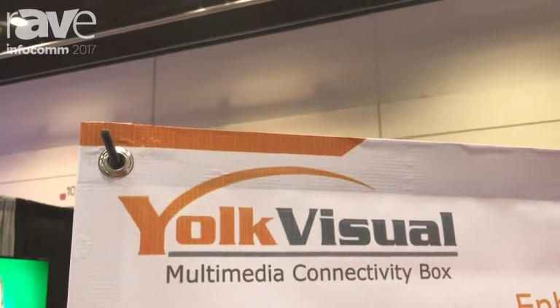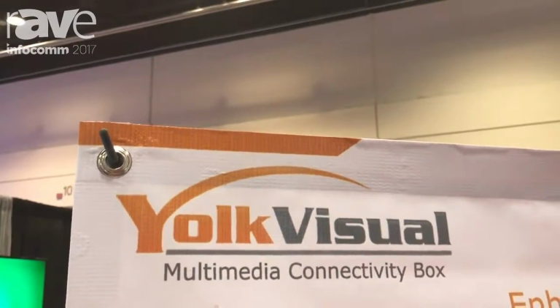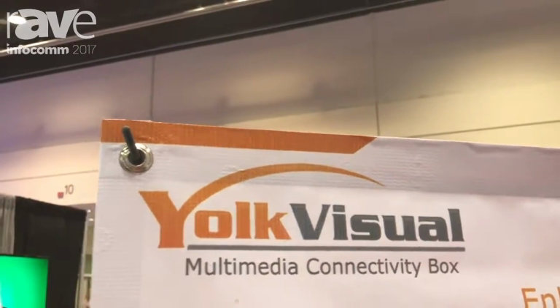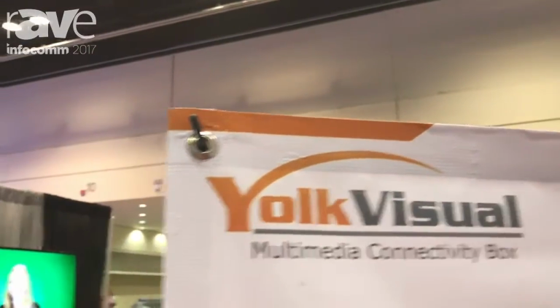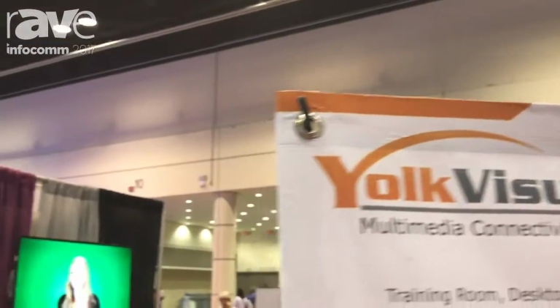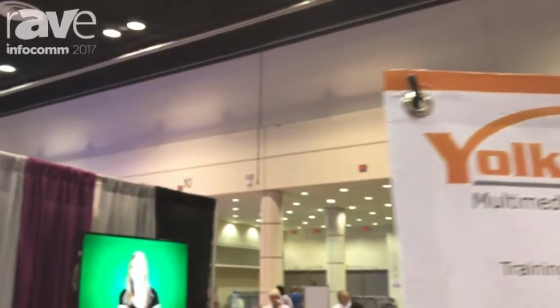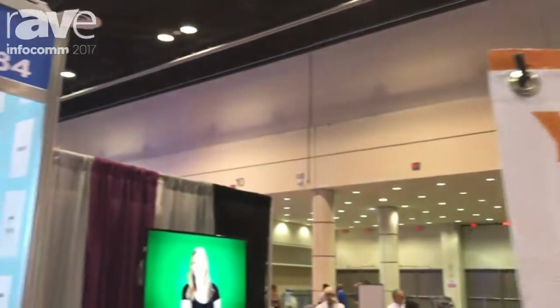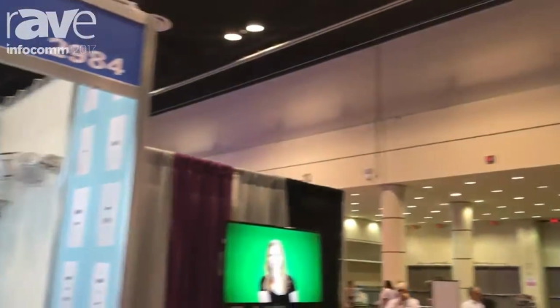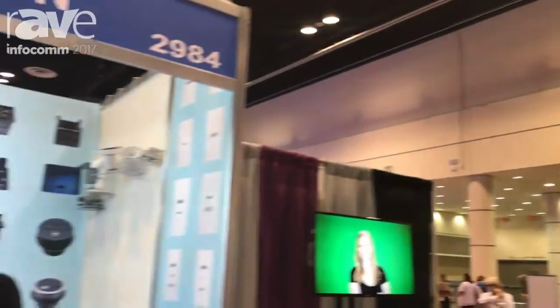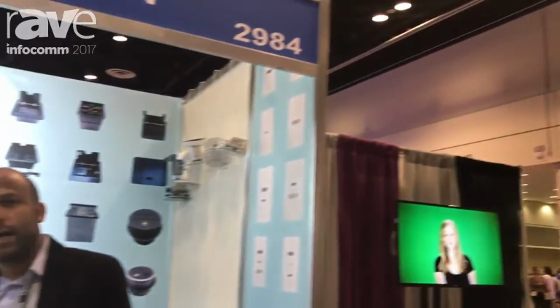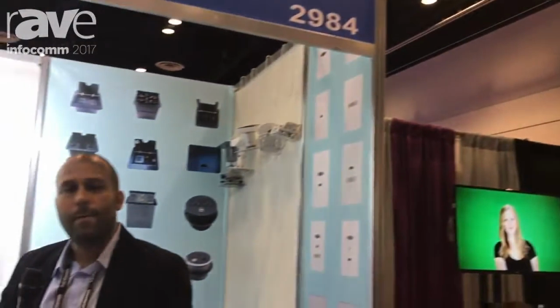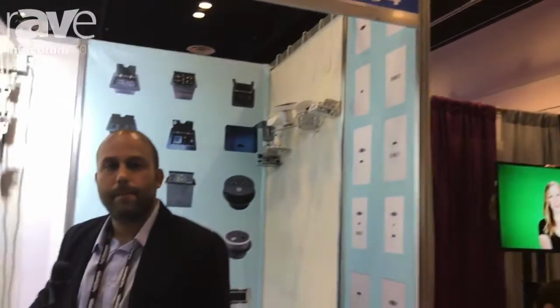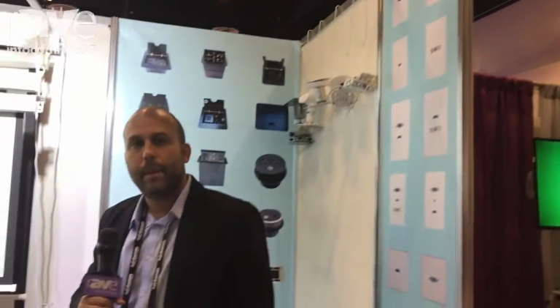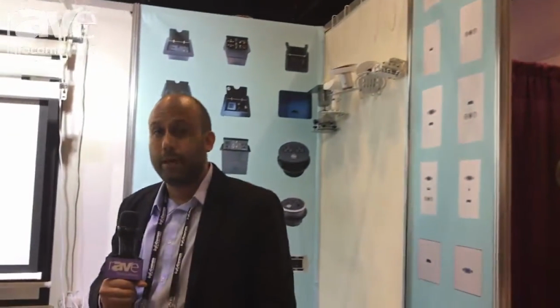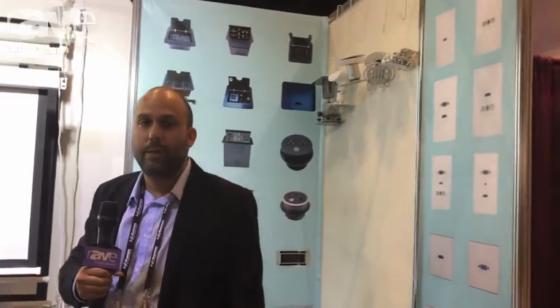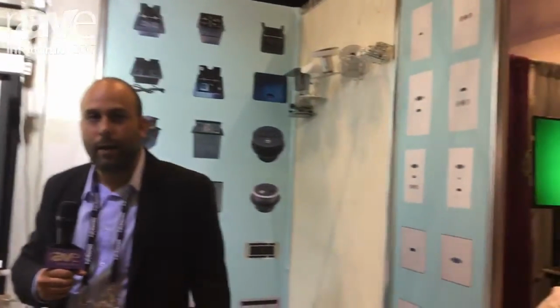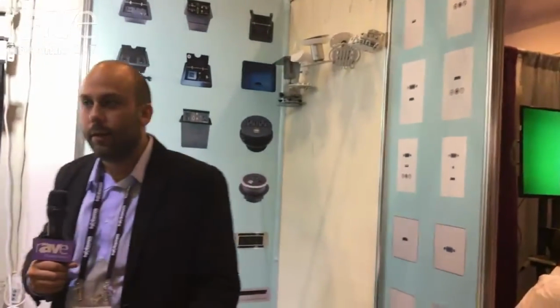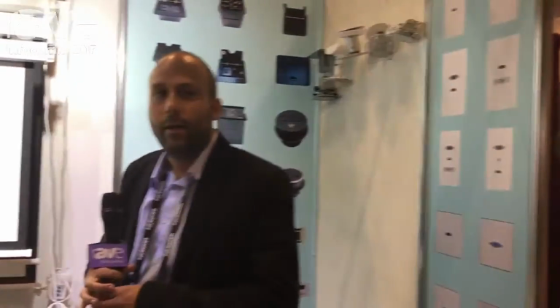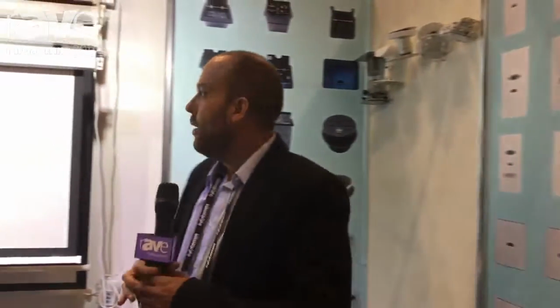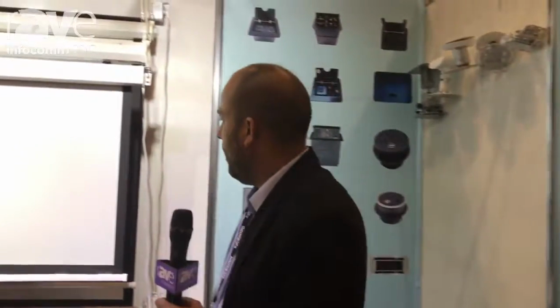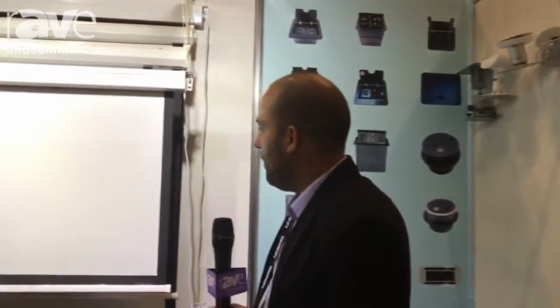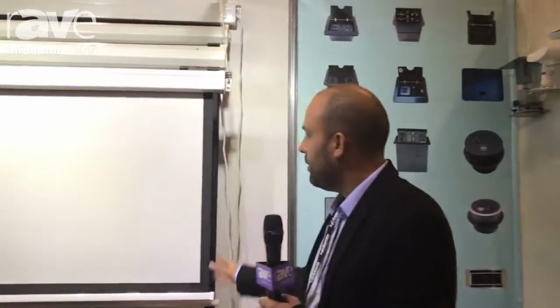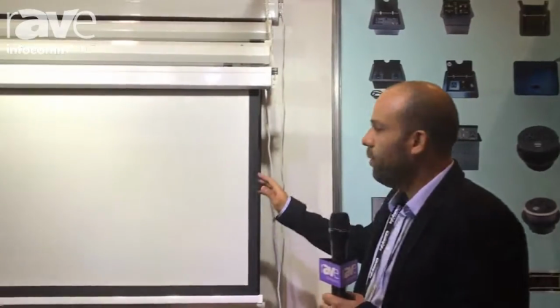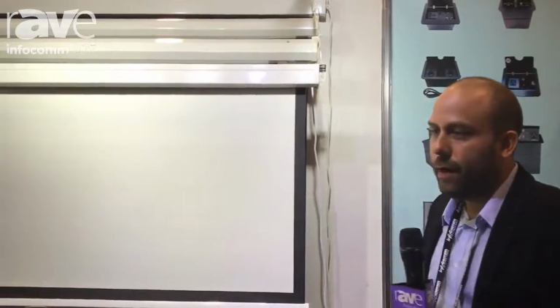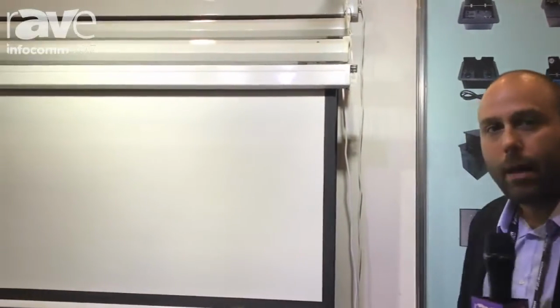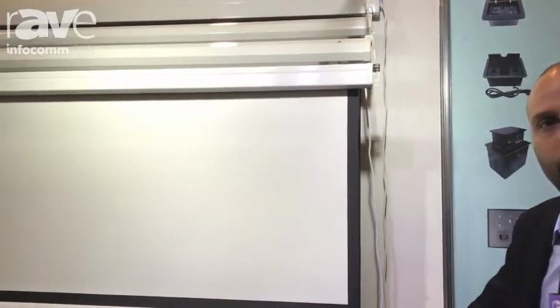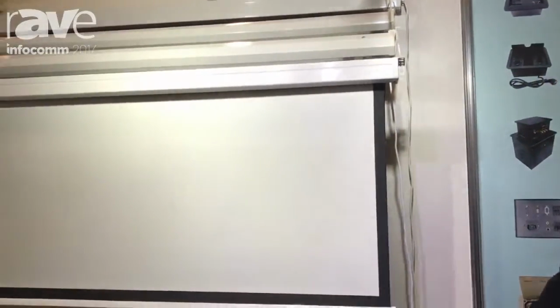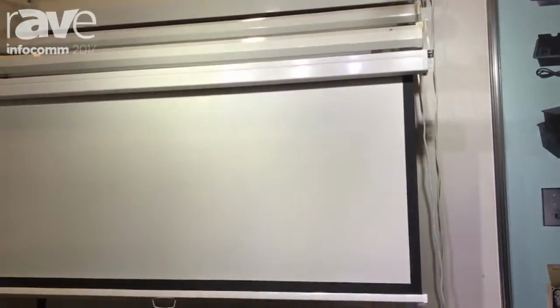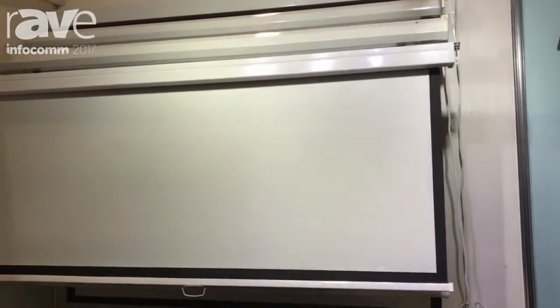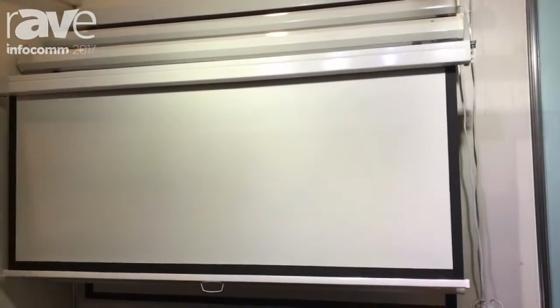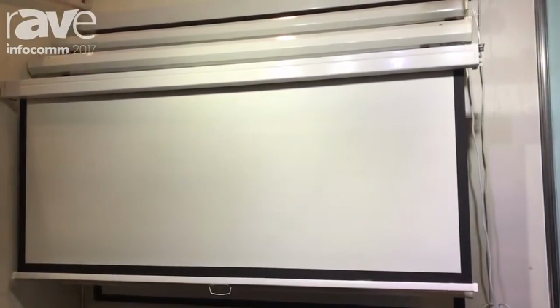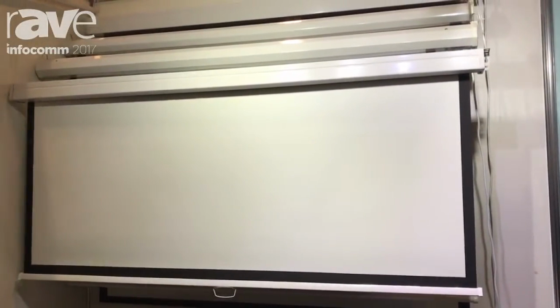Hello, this is Avi from Joyvisua. I'm going to show you the projection screens that we handle. As you can see, we have manual projection screens, motorized, and fast folds.